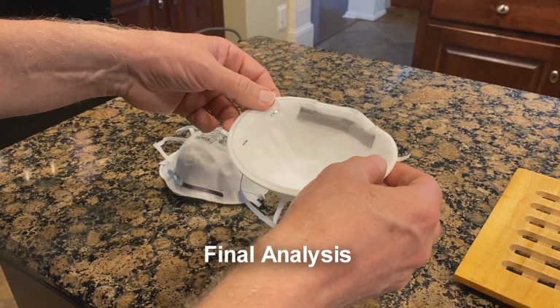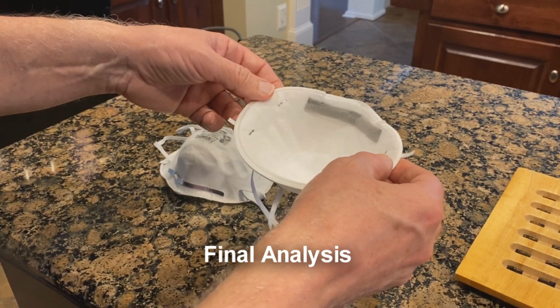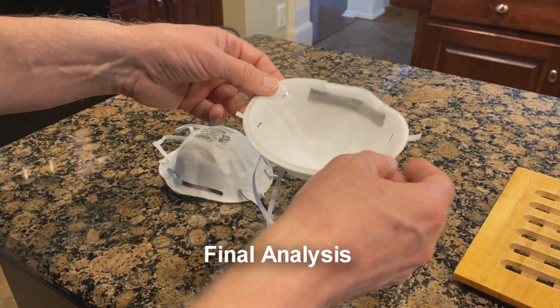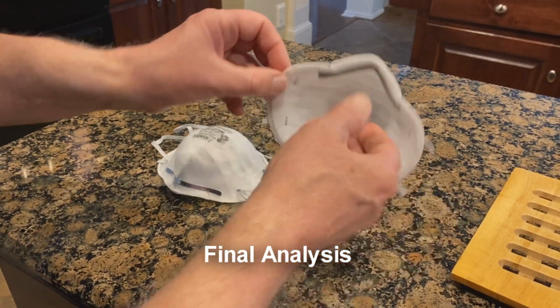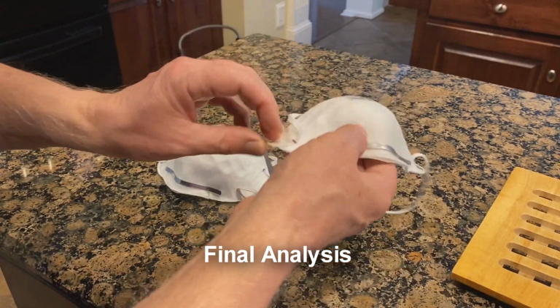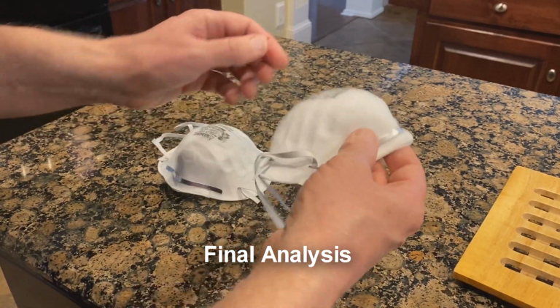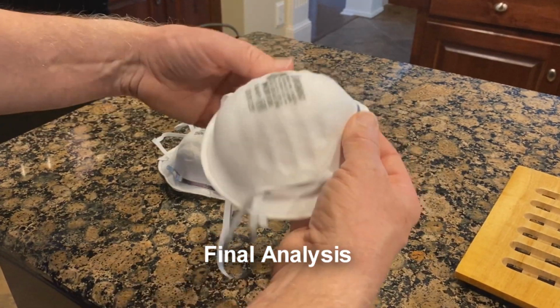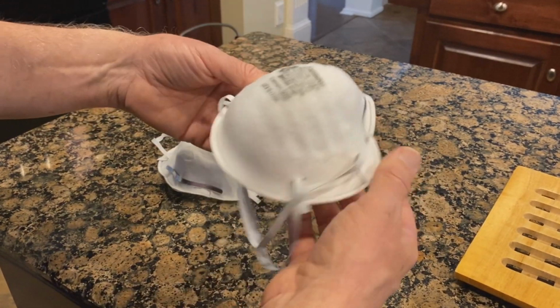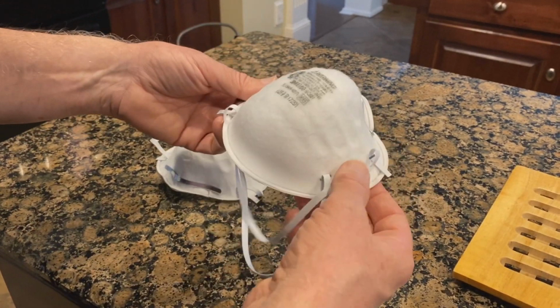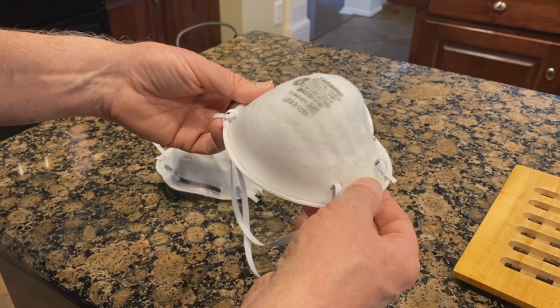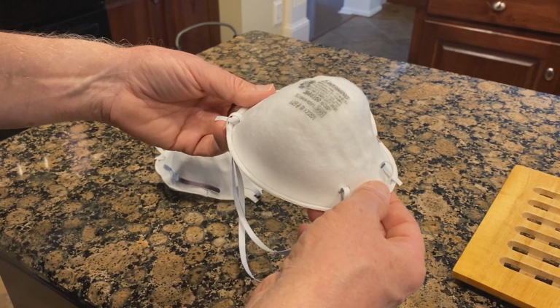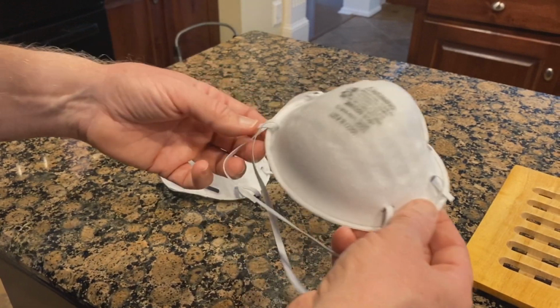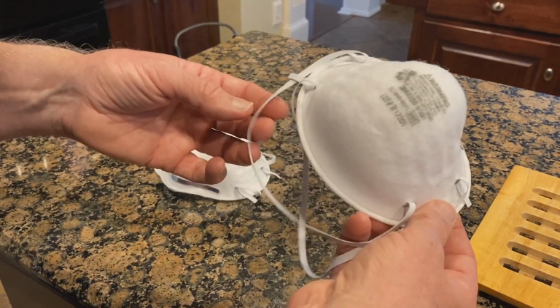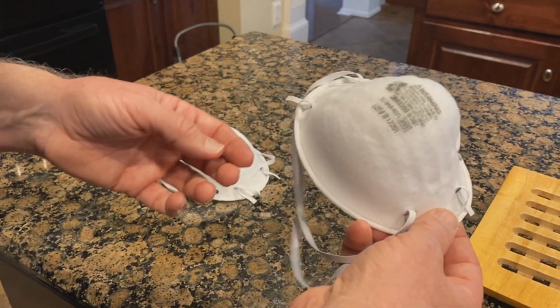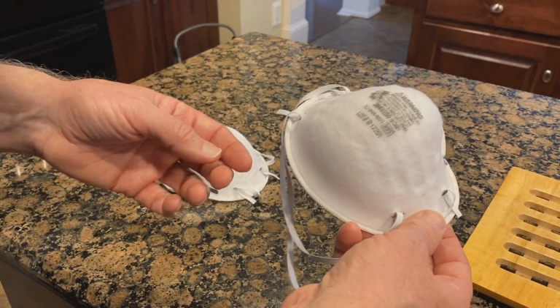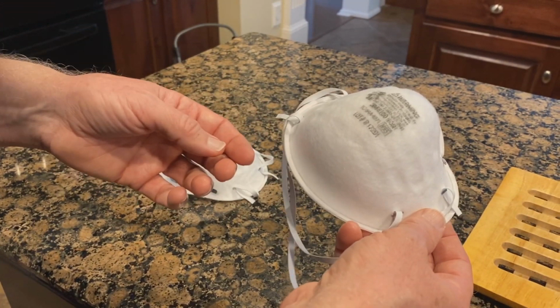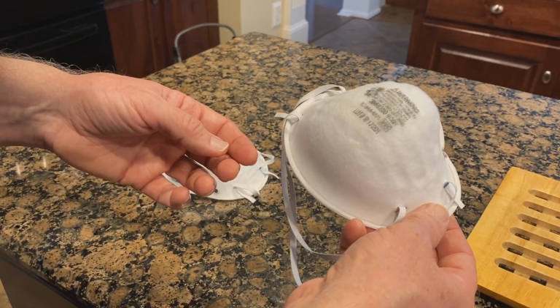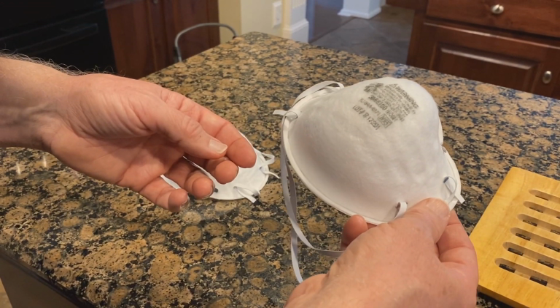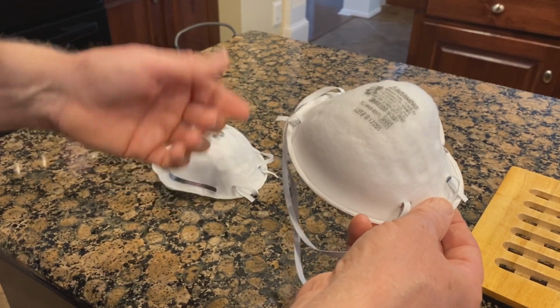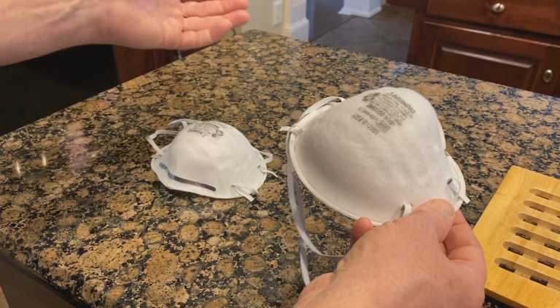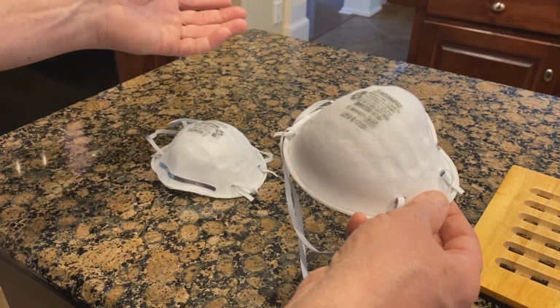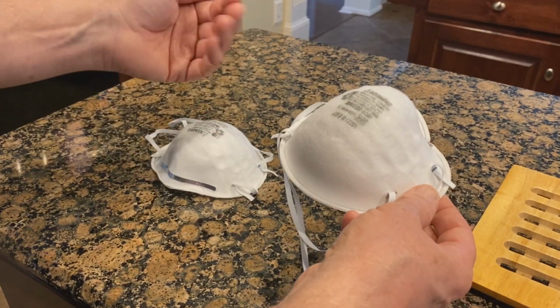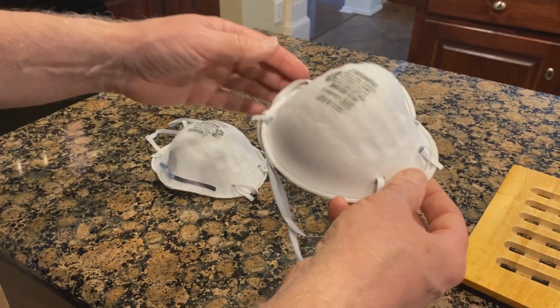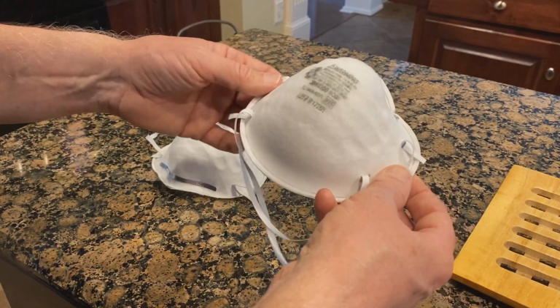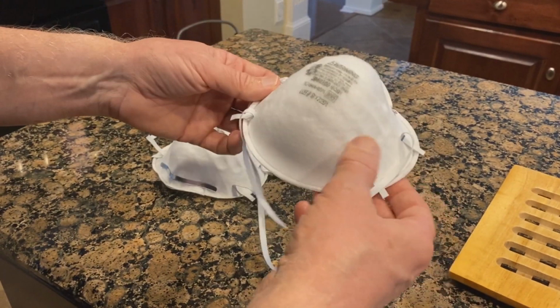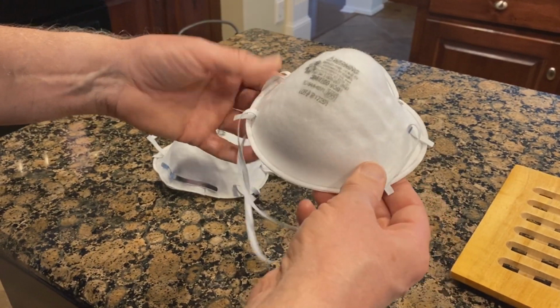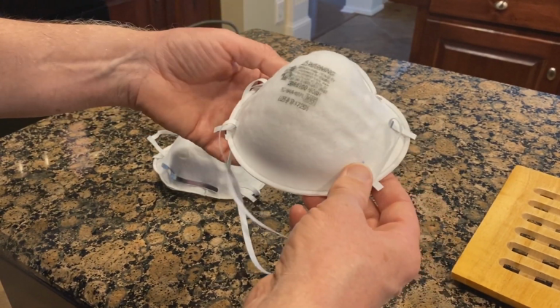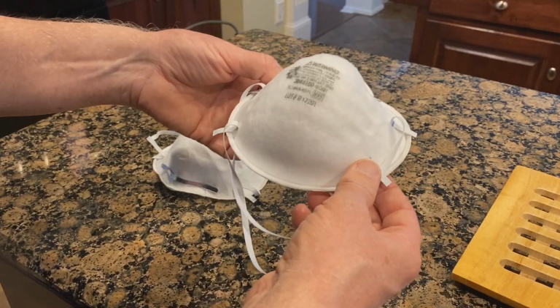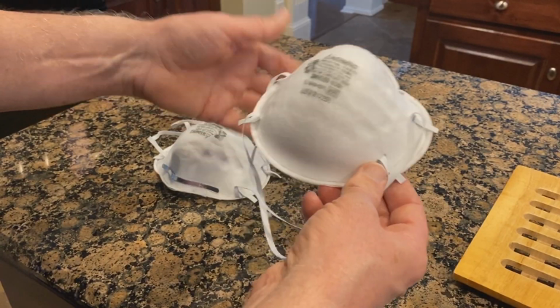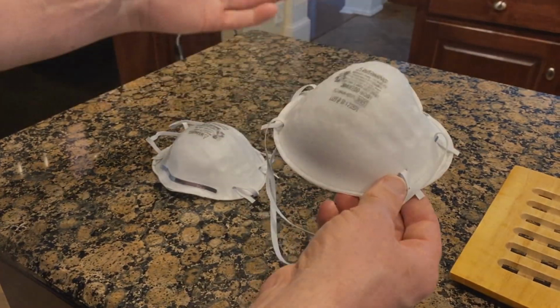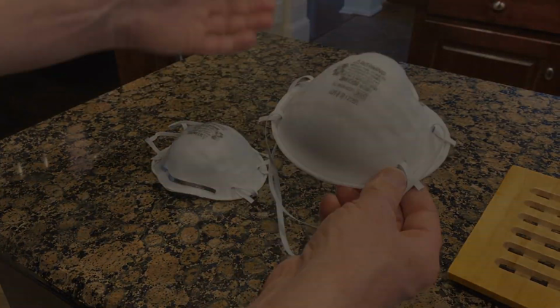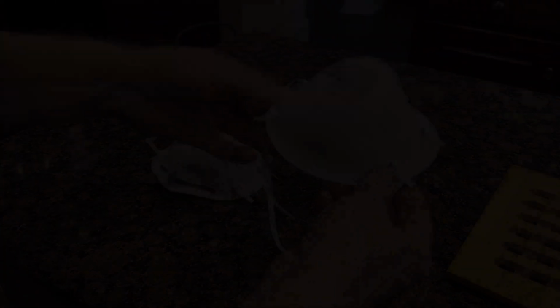I think that the experiment would suggest that it didn't badly damage it, at least doing it once.